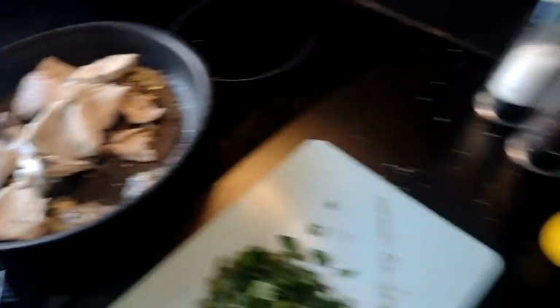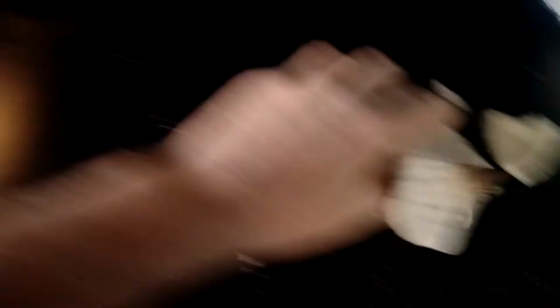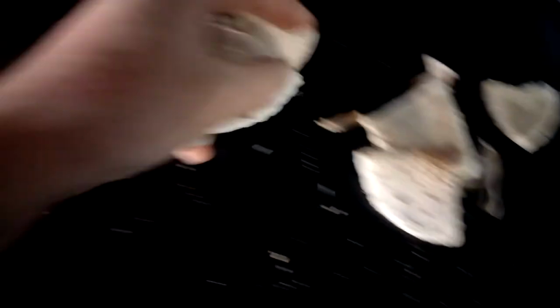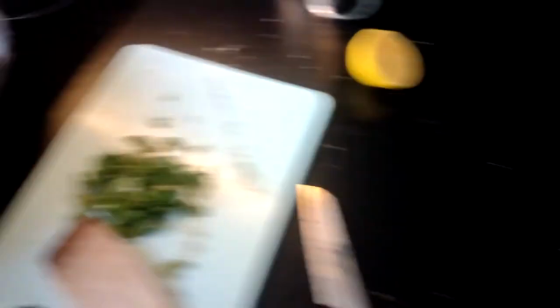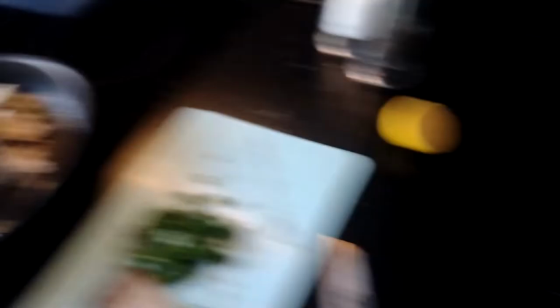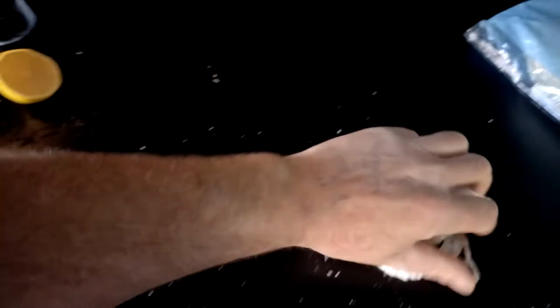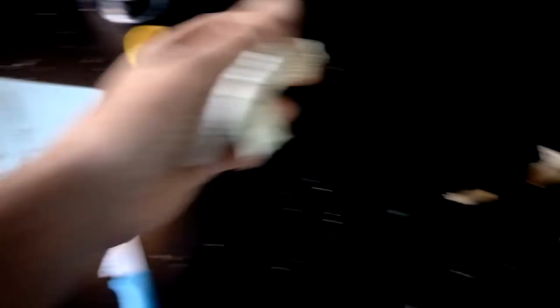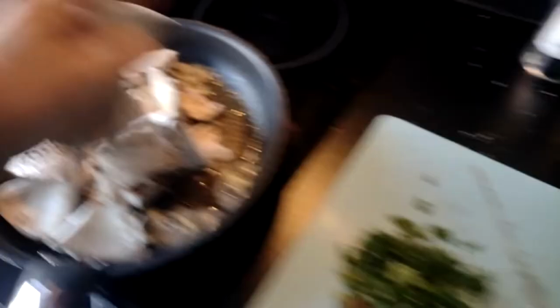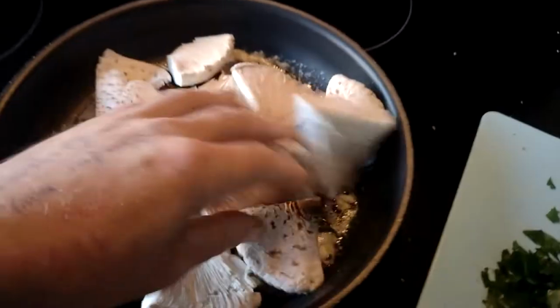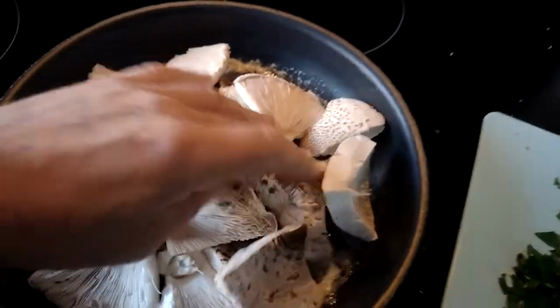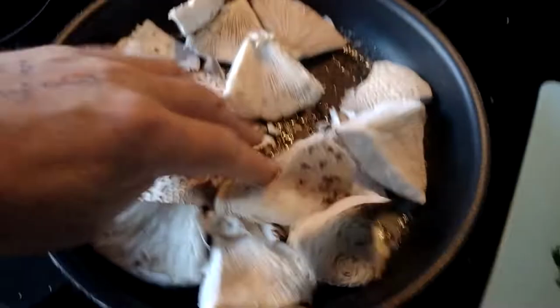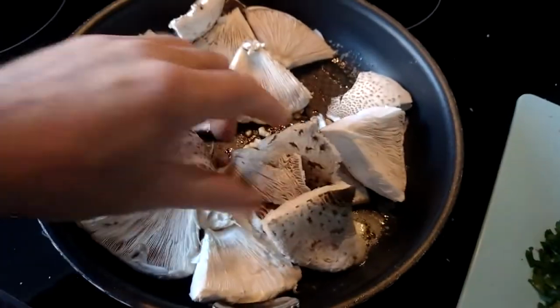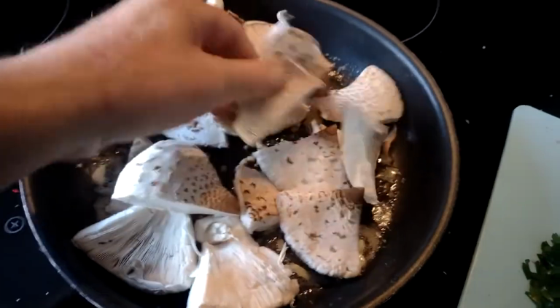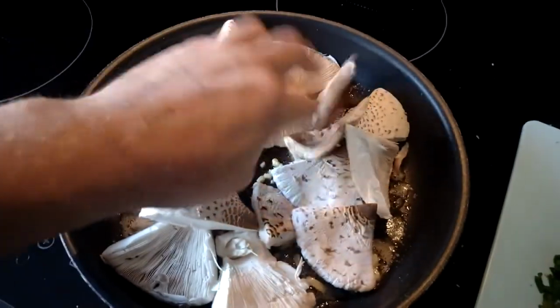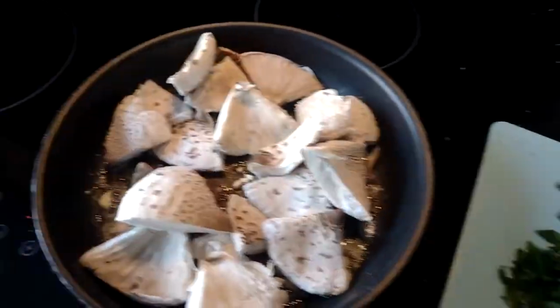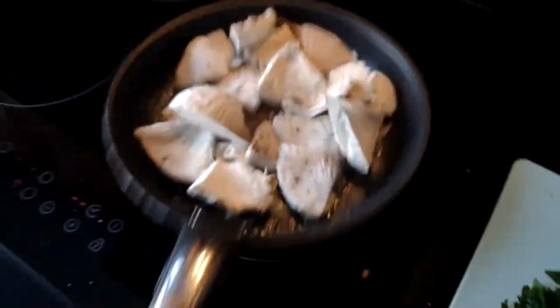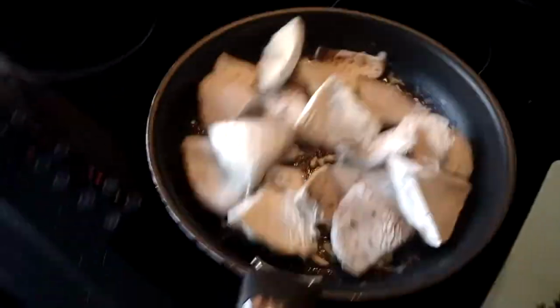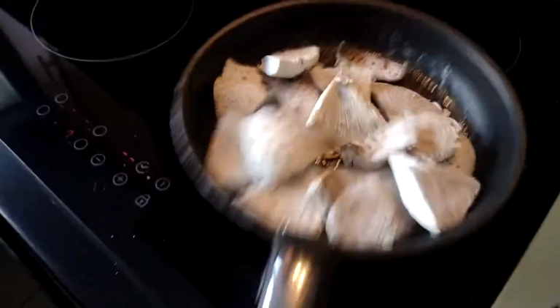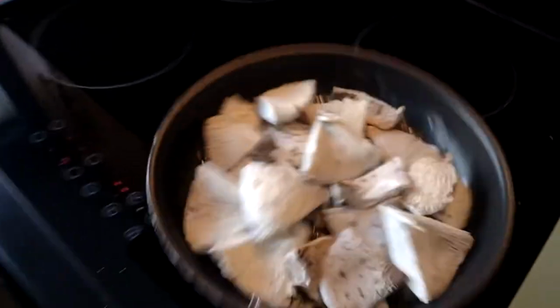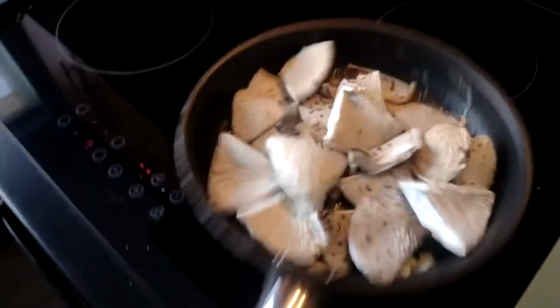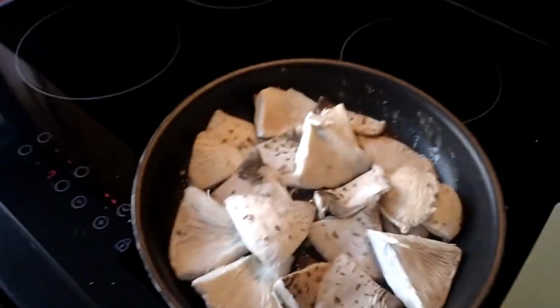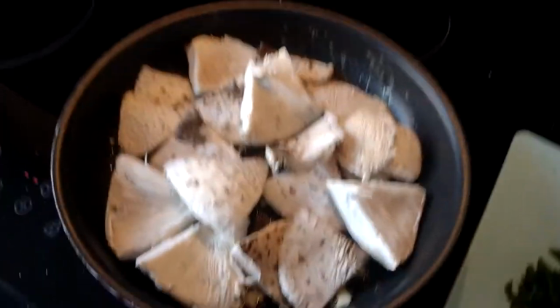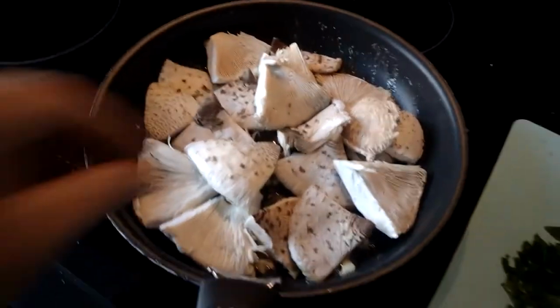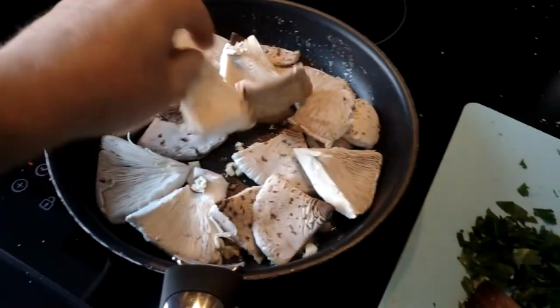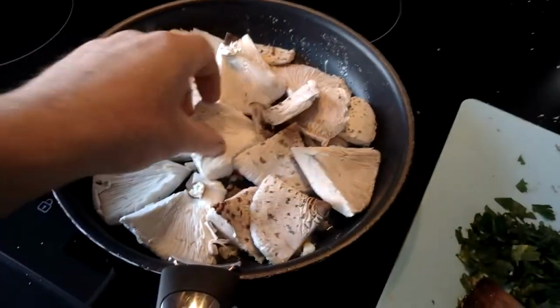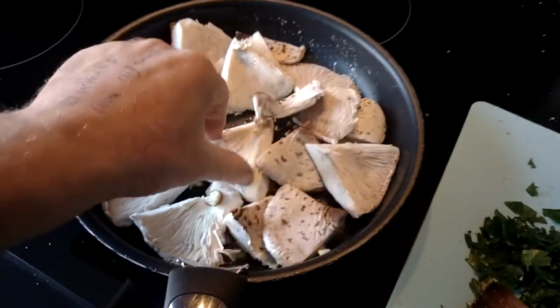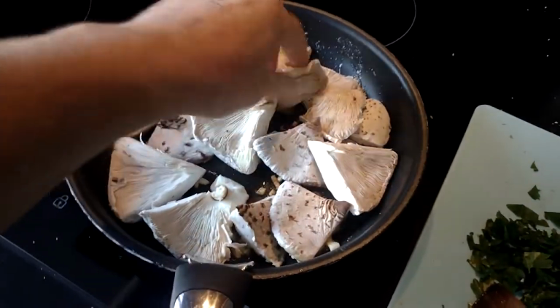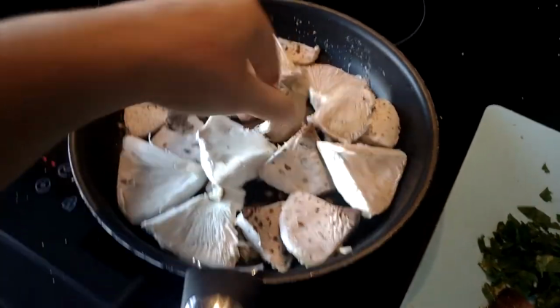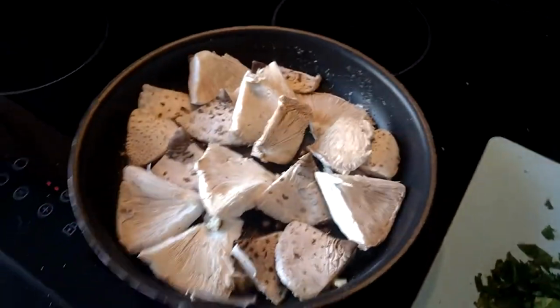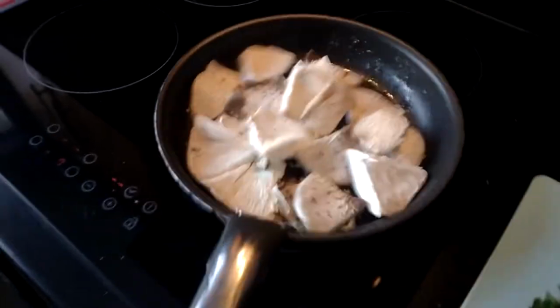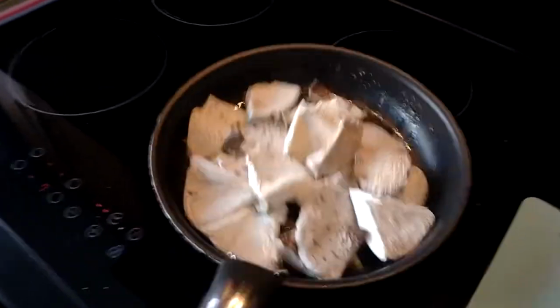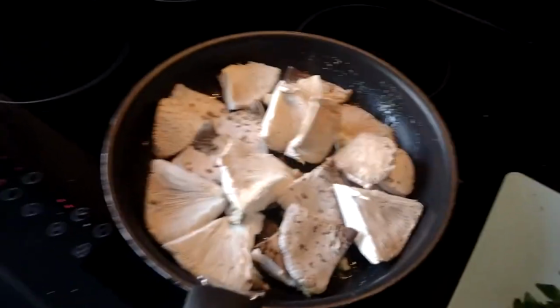So we put in our few handfuls of mushrooms. You don't want to peel them — okay, that would ruin it. Give that a little shake around; leave them unpeeled.